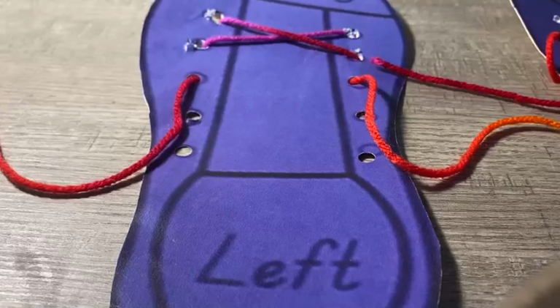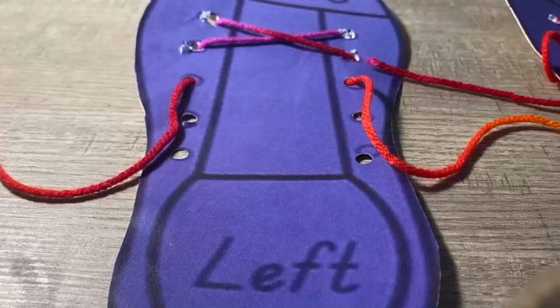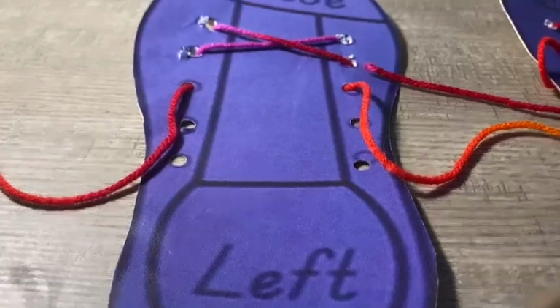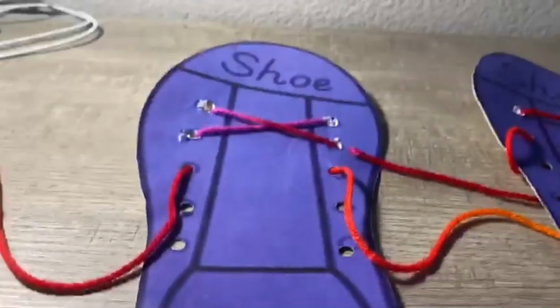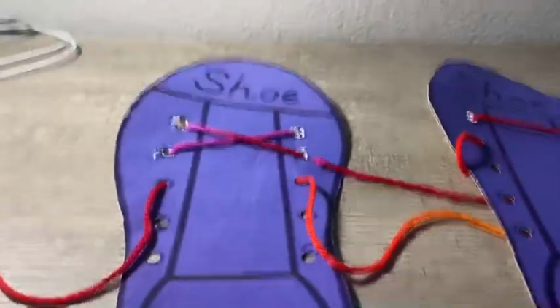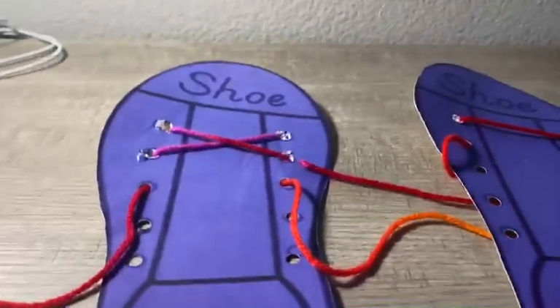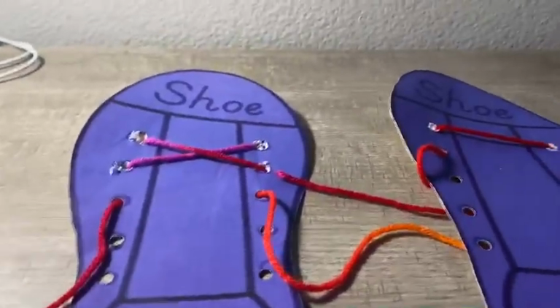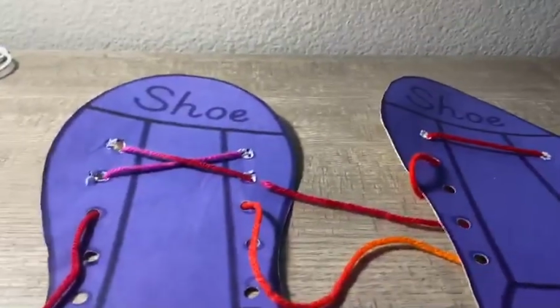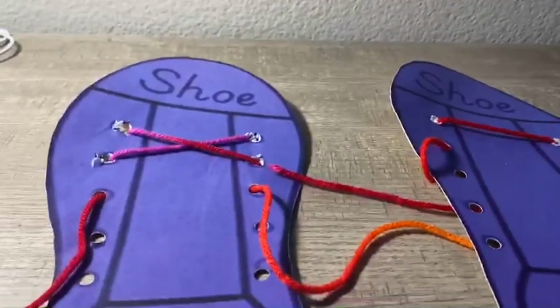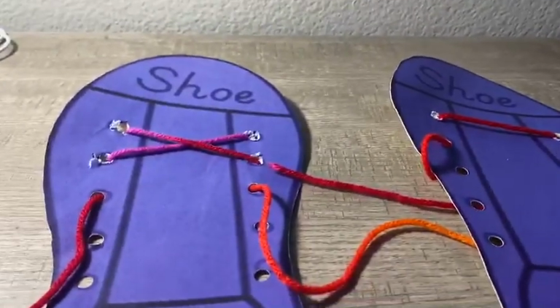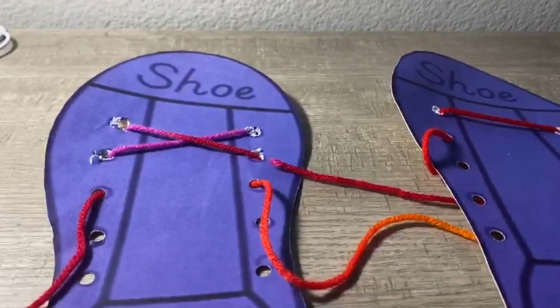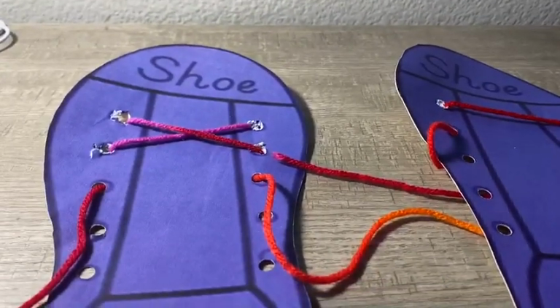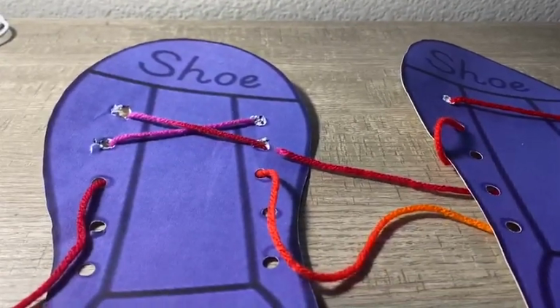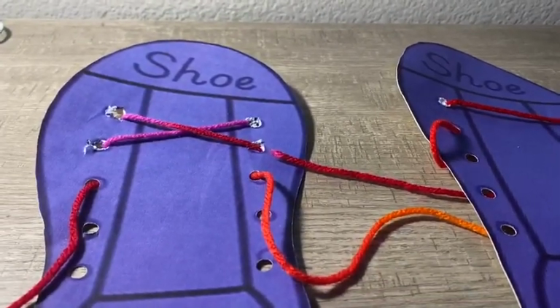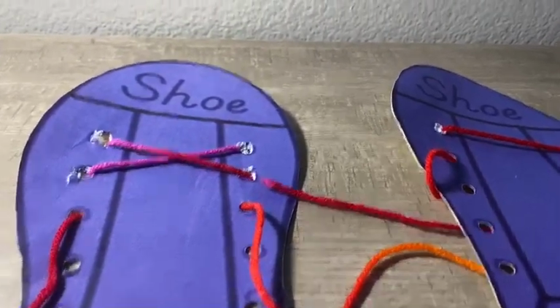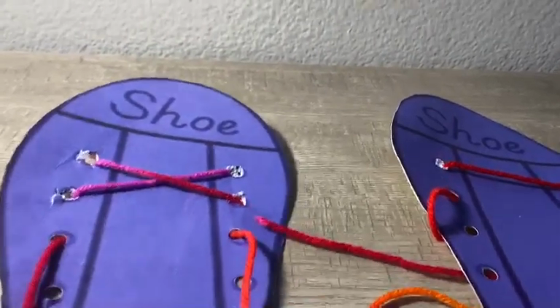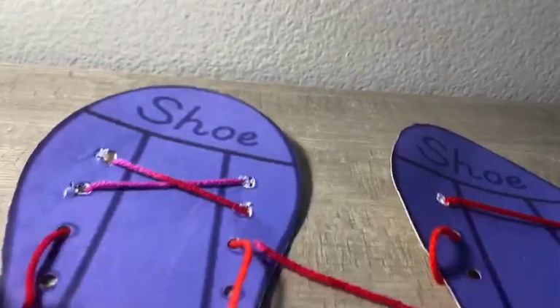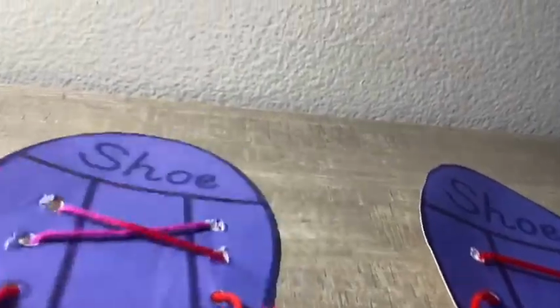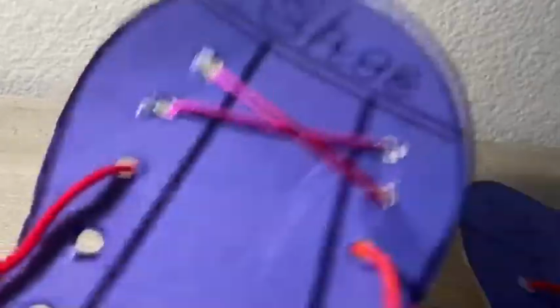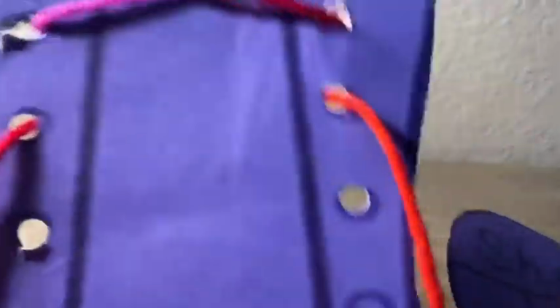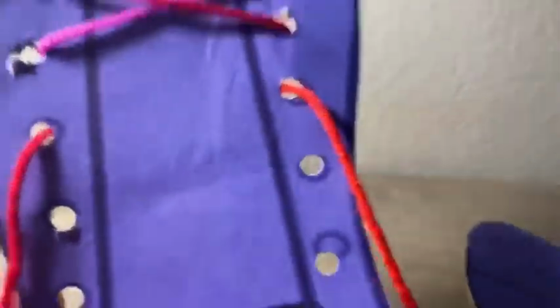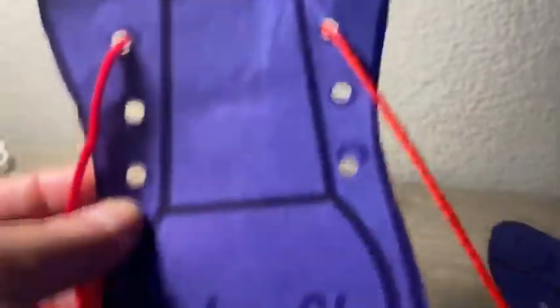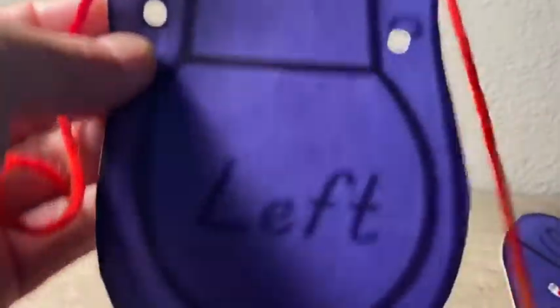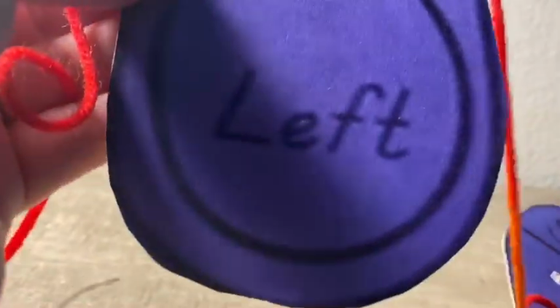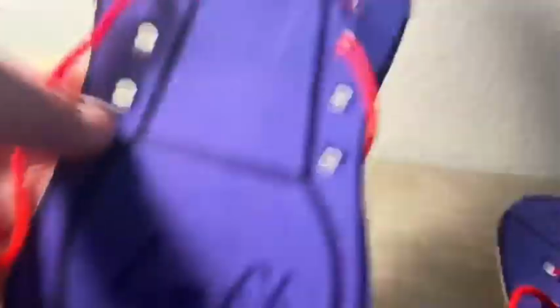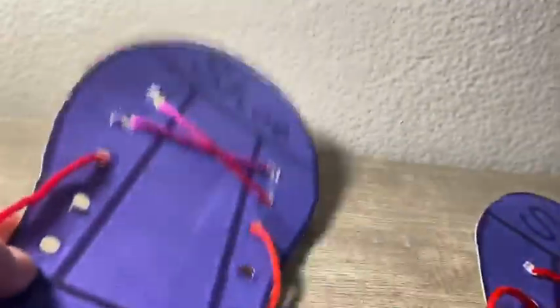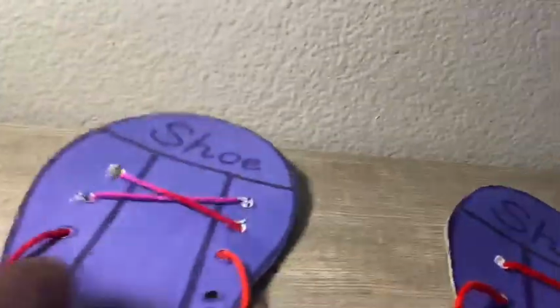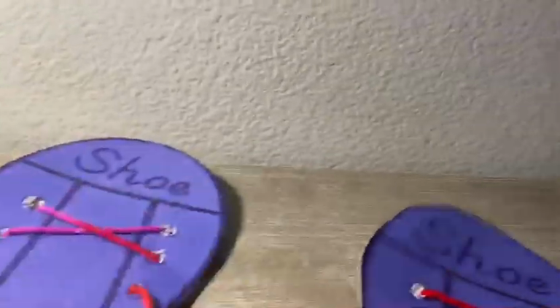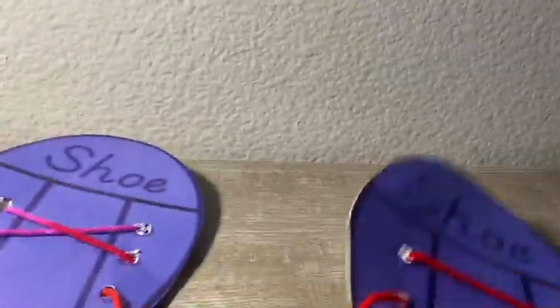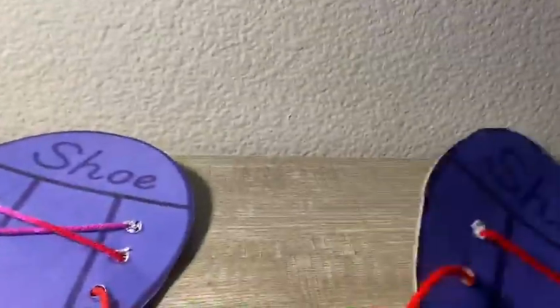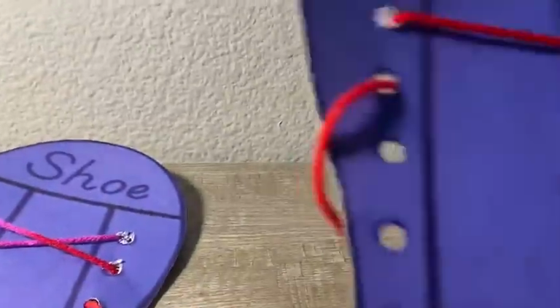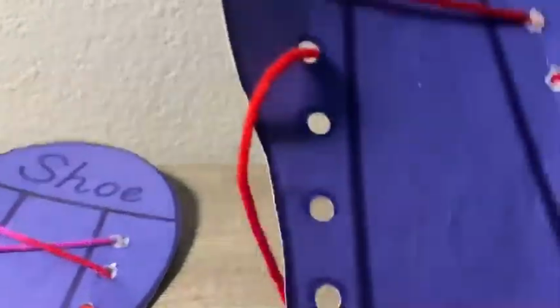Hi friends! I'm going to show you how to lace your shoe laces. First of all, we have two shoes — we have a left shoe and a right shoe.